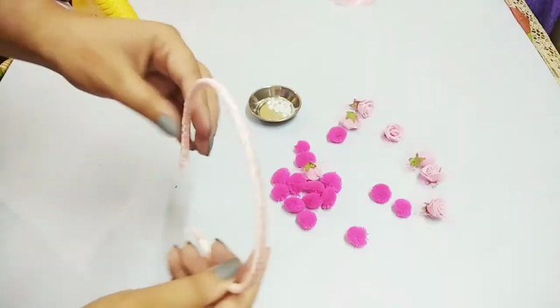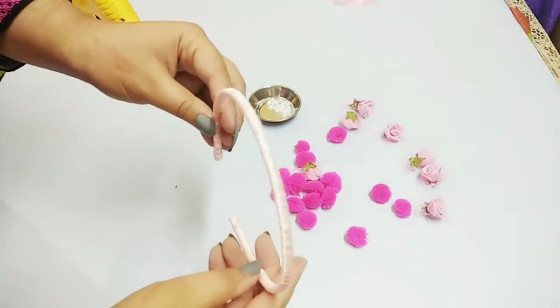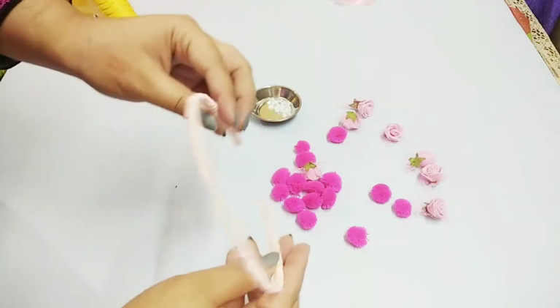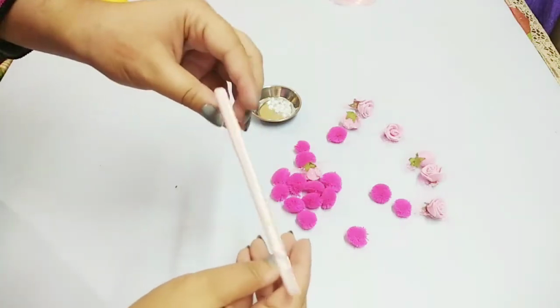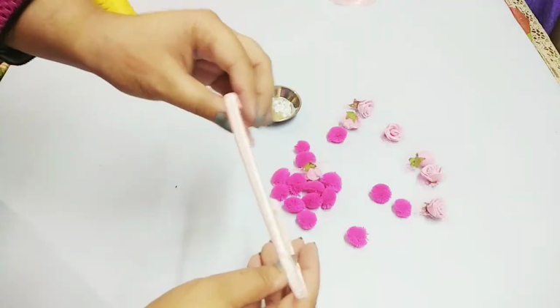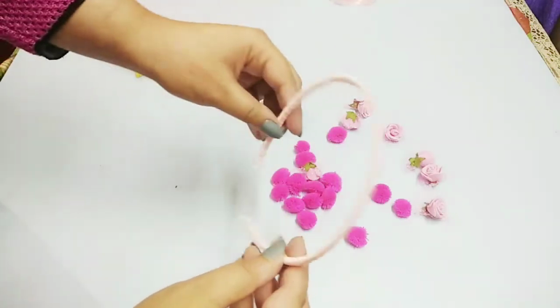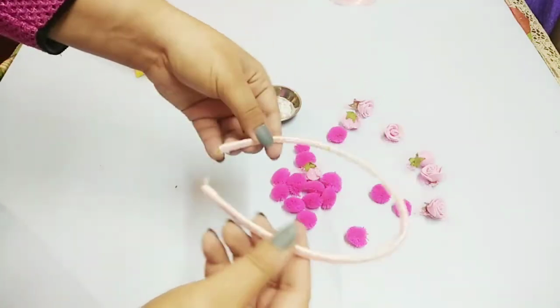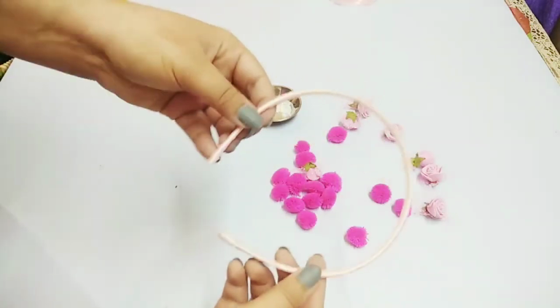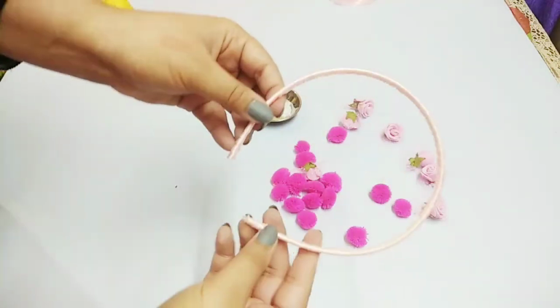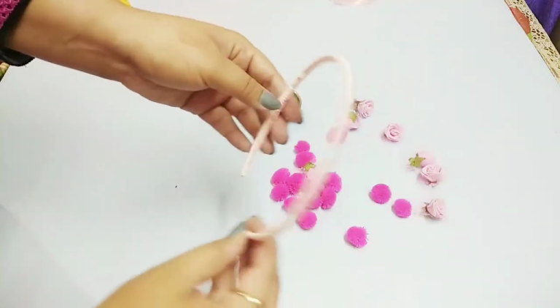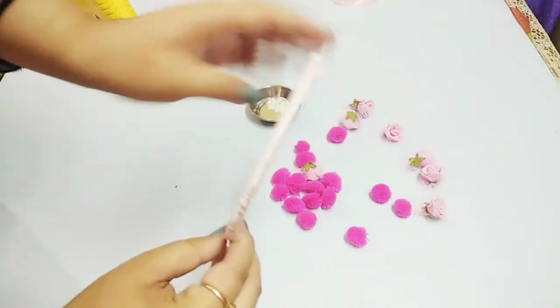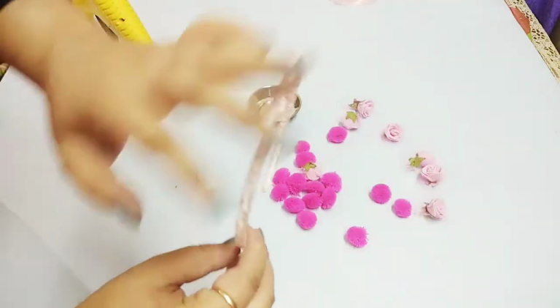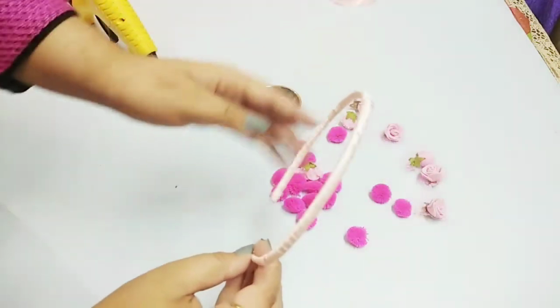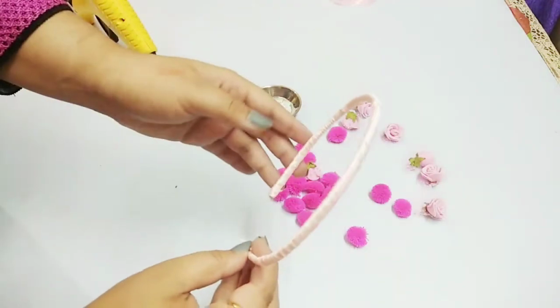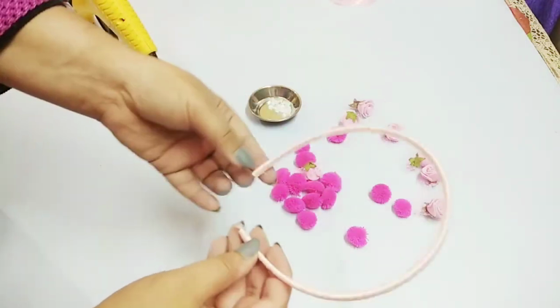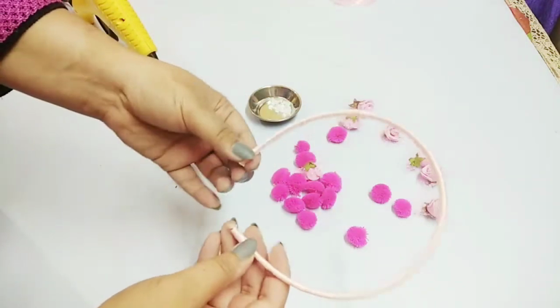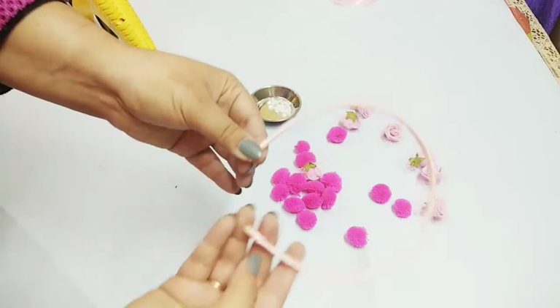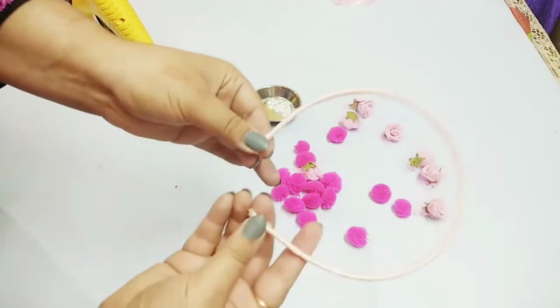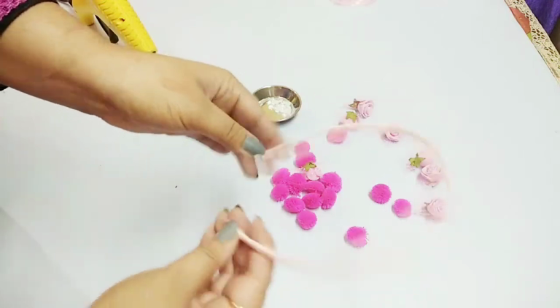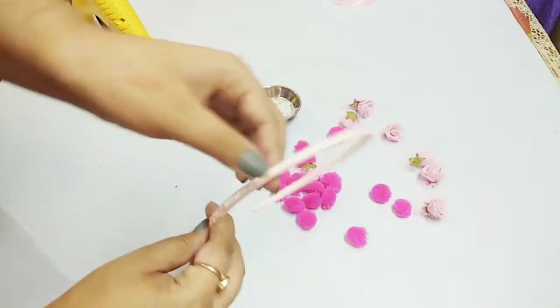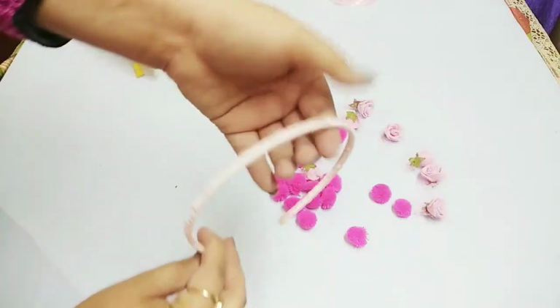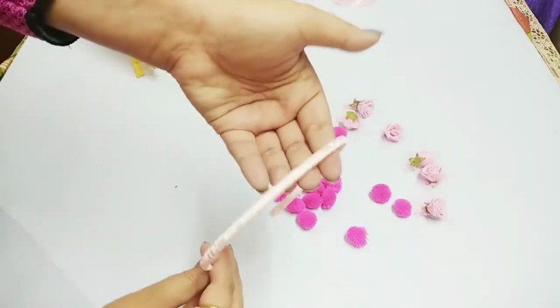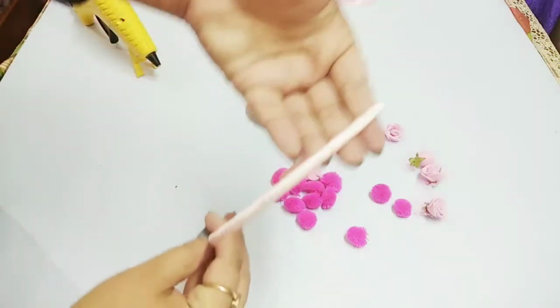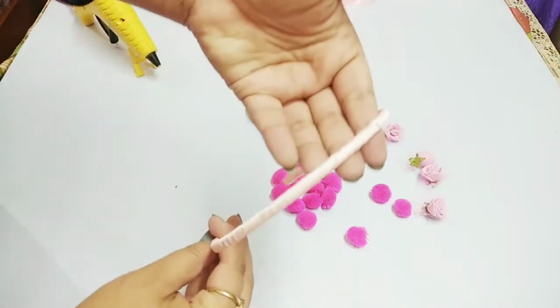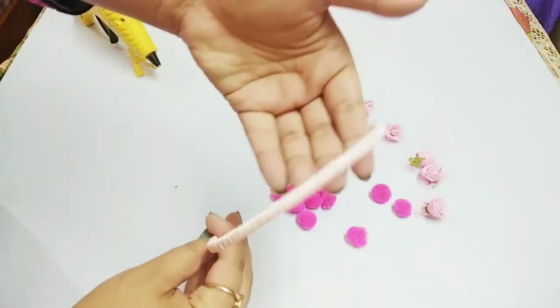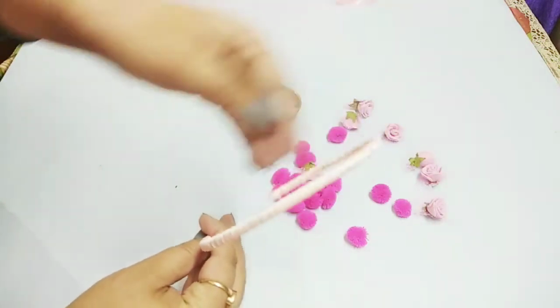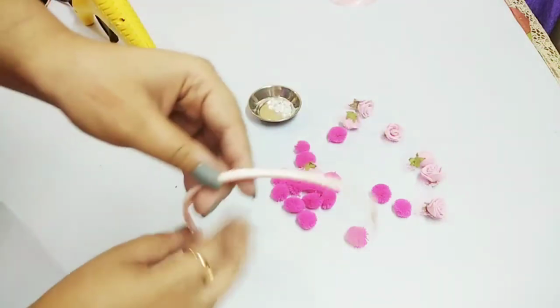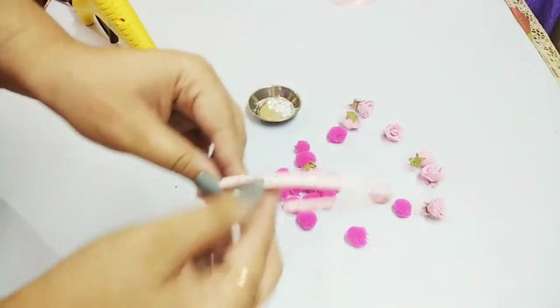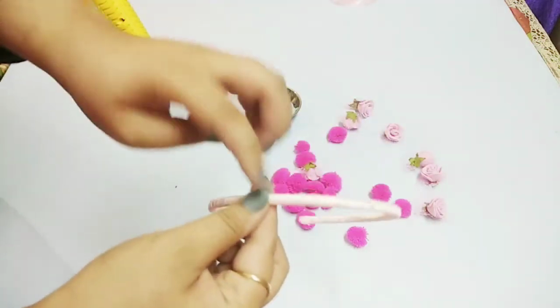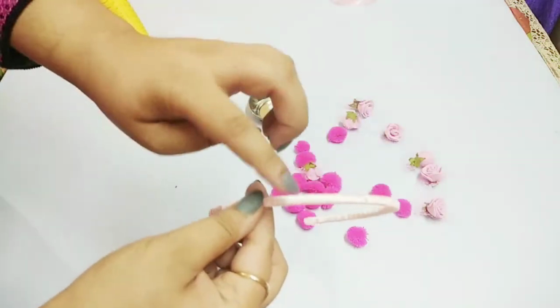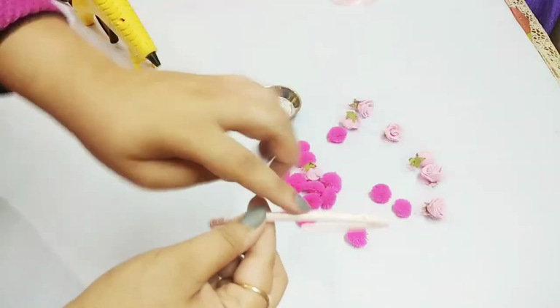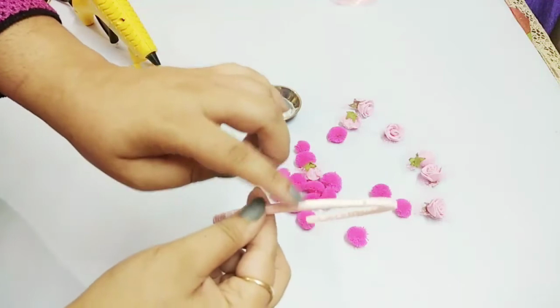We will wrap the ribbon all over the hair band. Put Fevicol in the corners to secure it. You can wrap it at the corners and it will be packed in place. Try to use a thicker ribbon as it will take very little time.